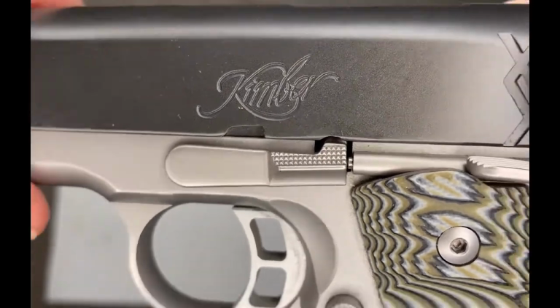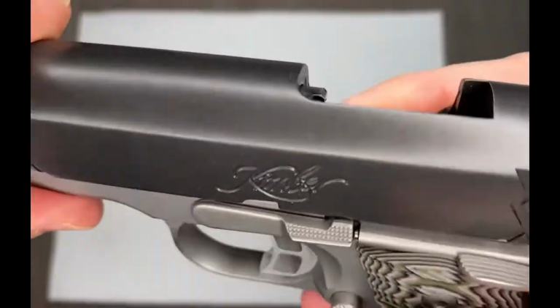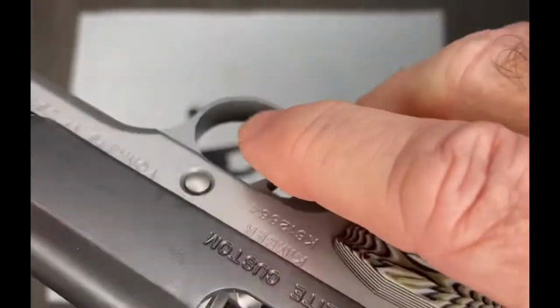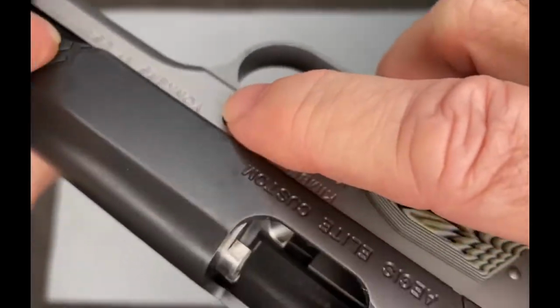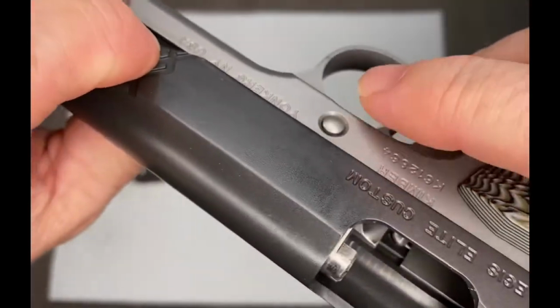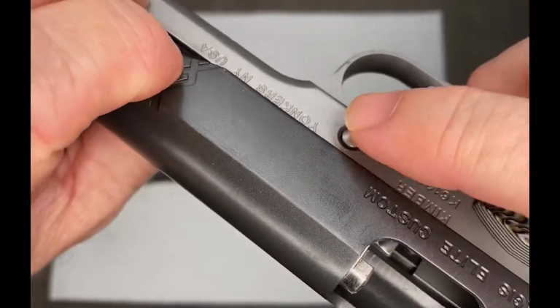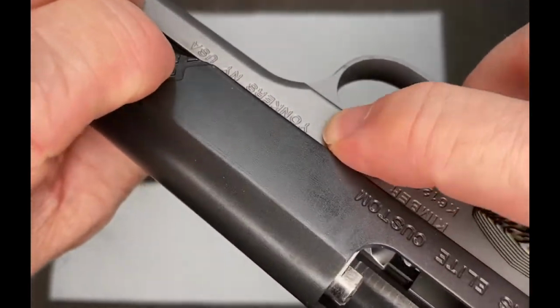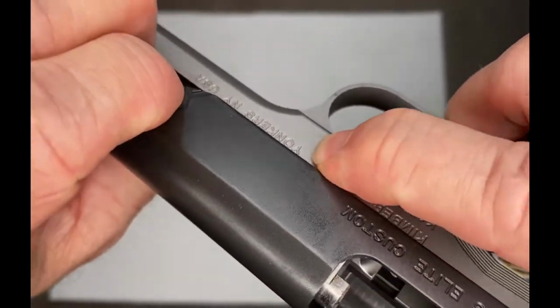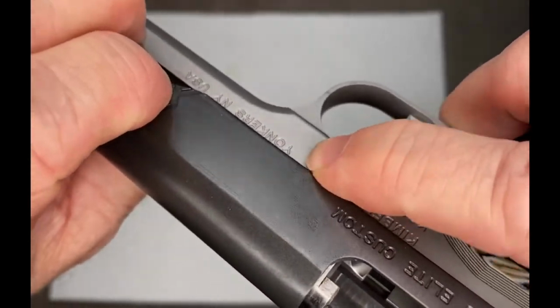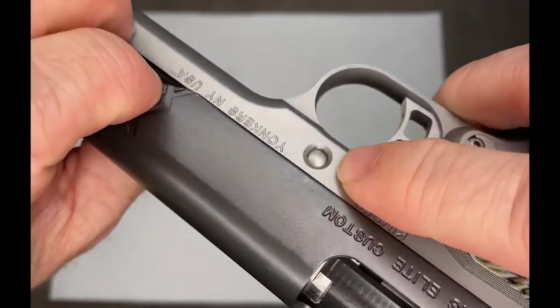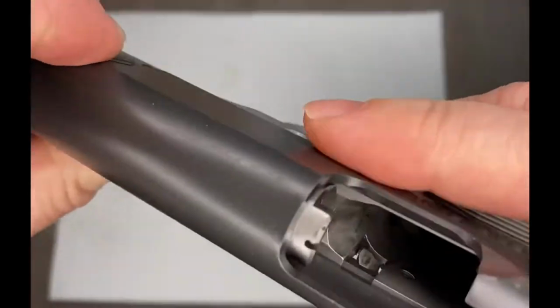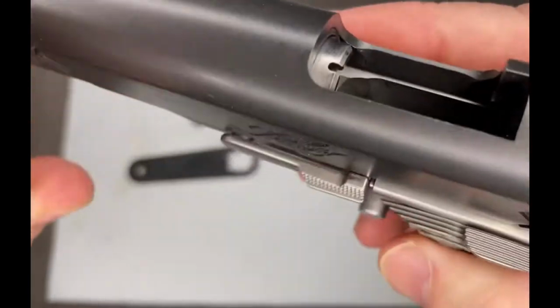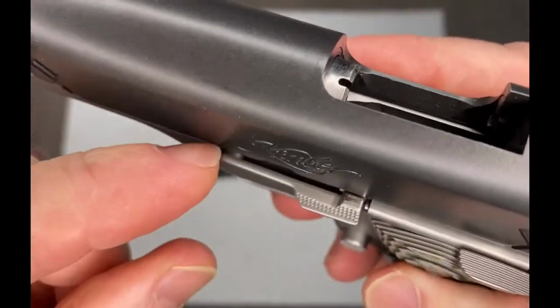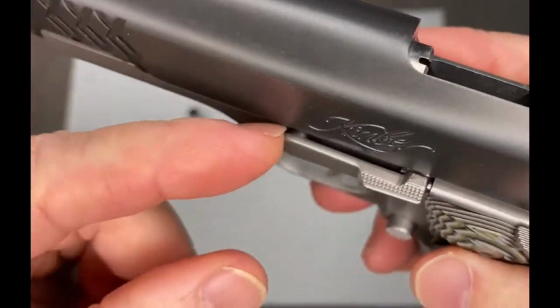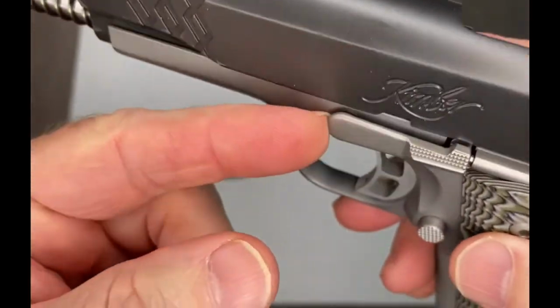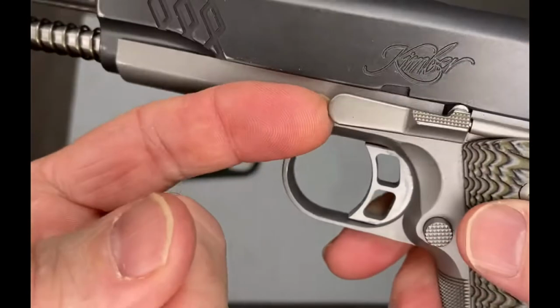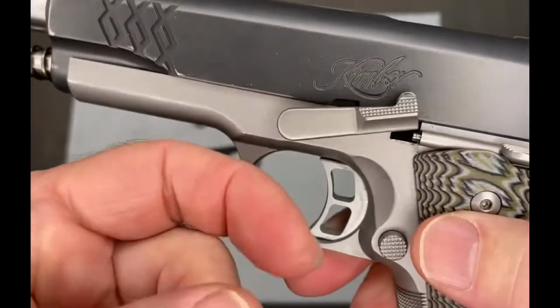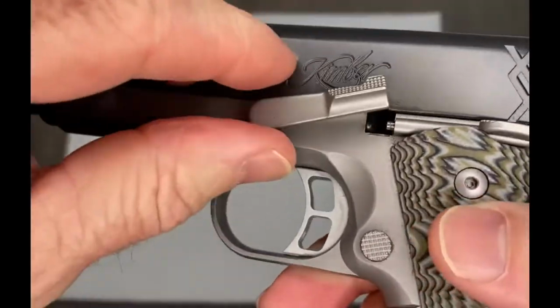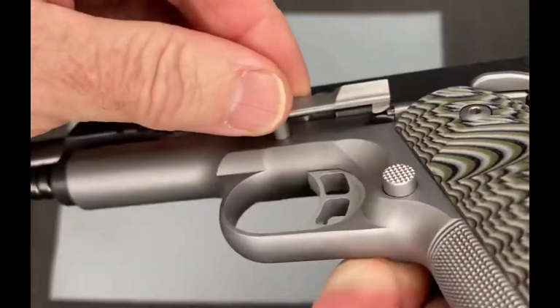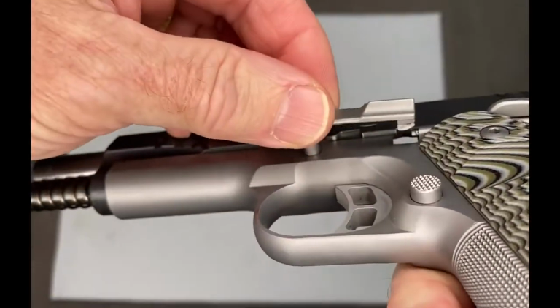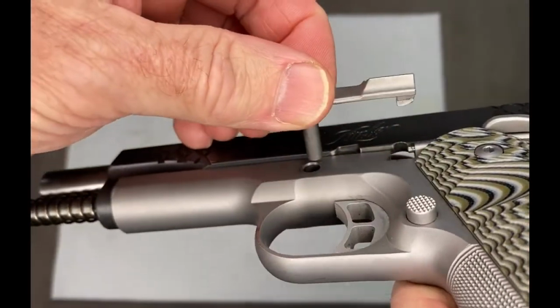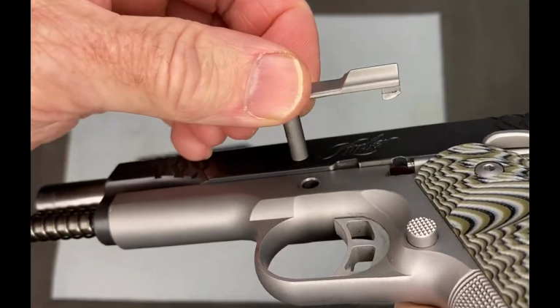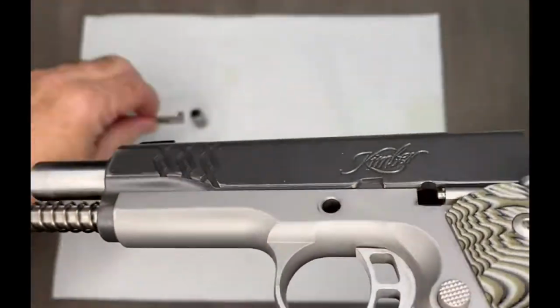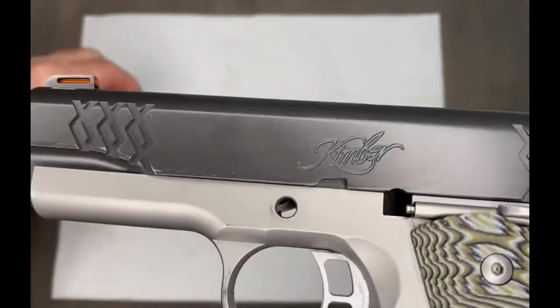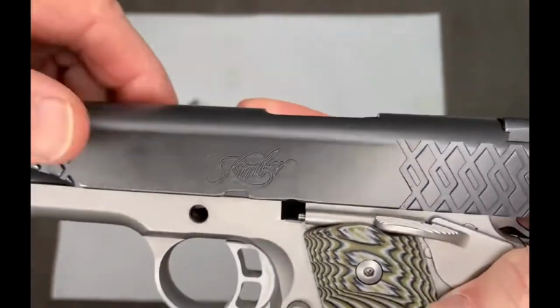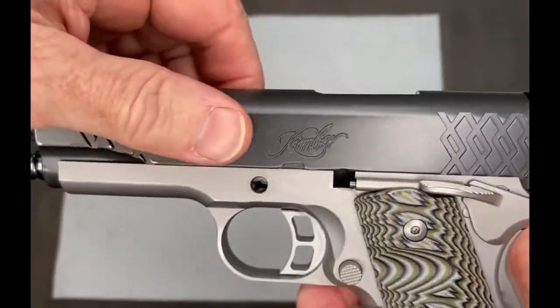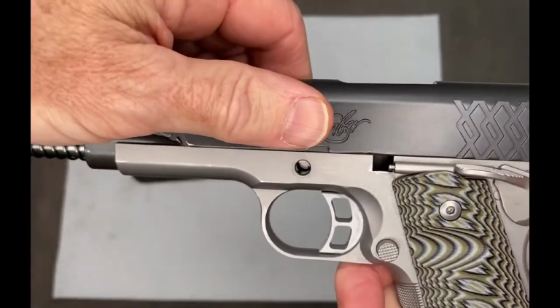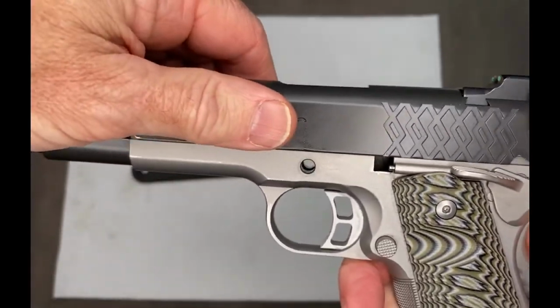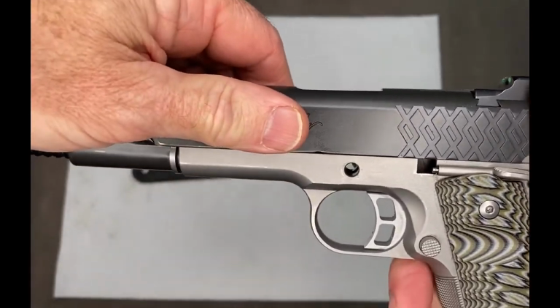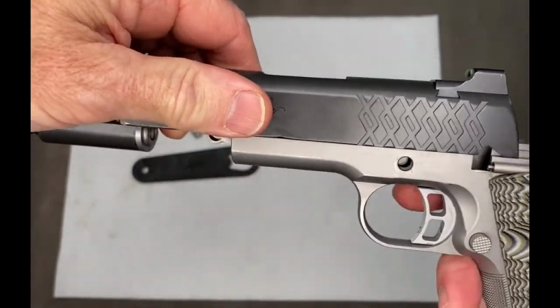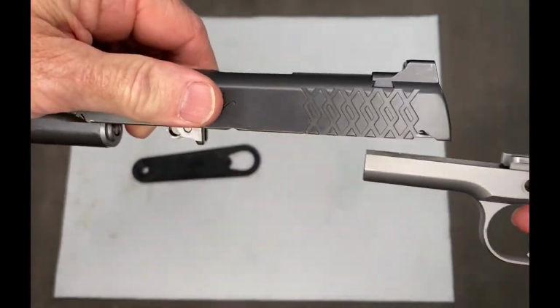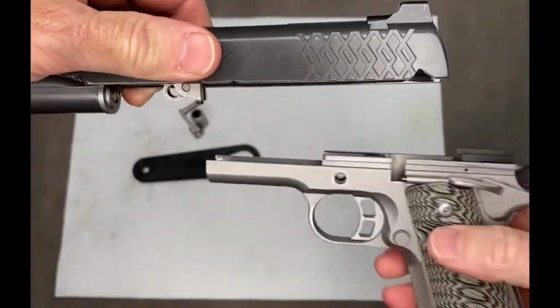And when that's in place, just press this down and it's going to raise this up on this side, so you can pull this right out. Now the slide is going to come right off of the front of the gun.